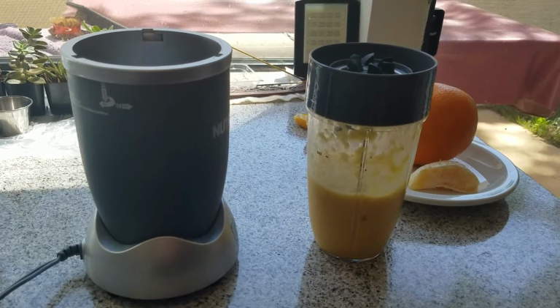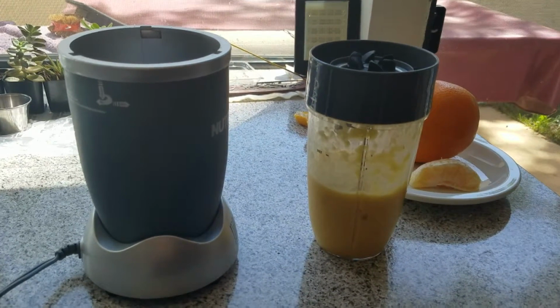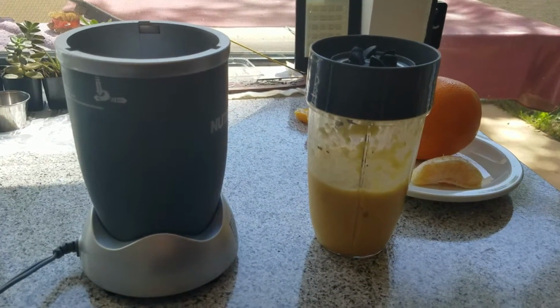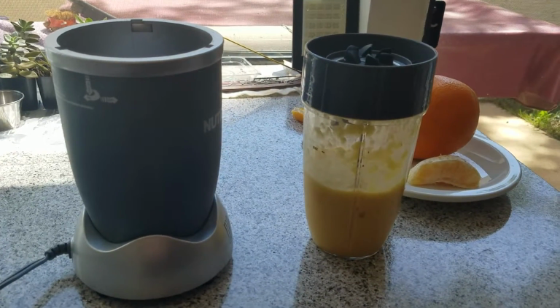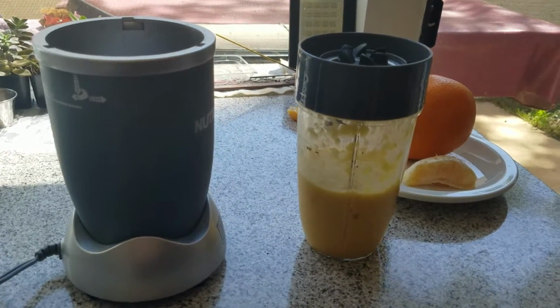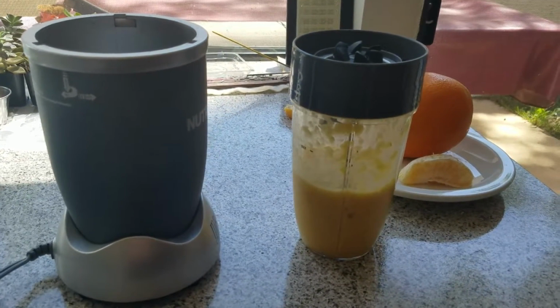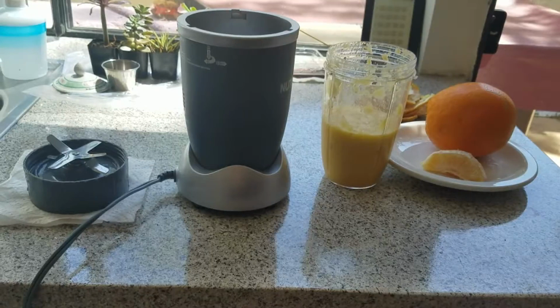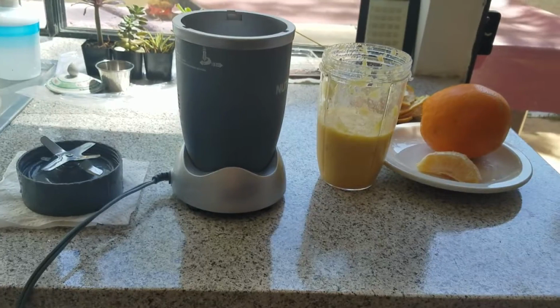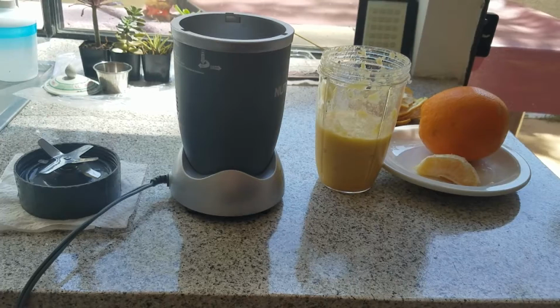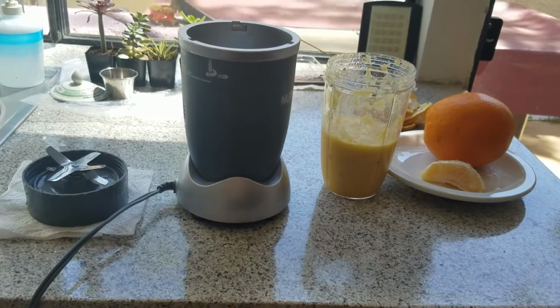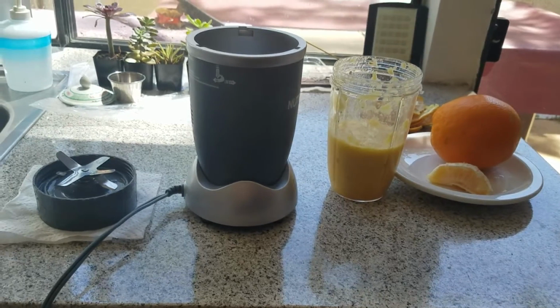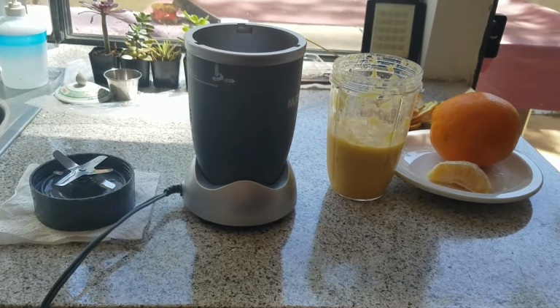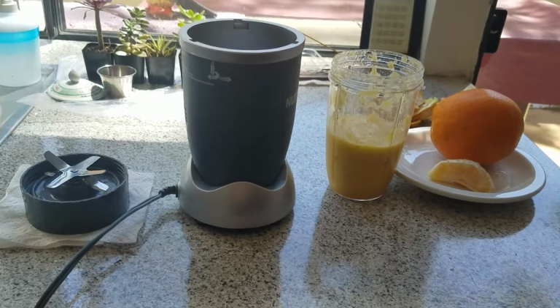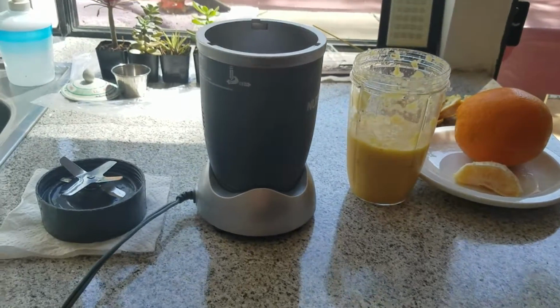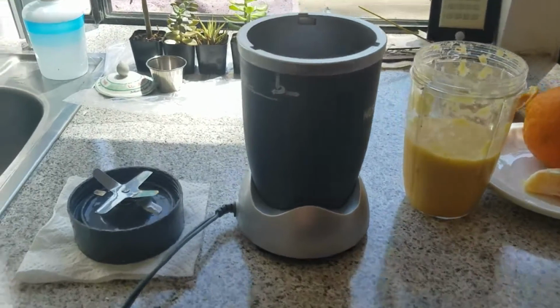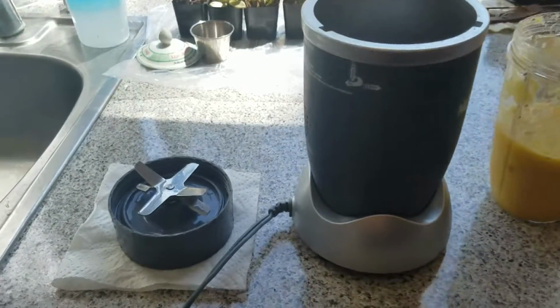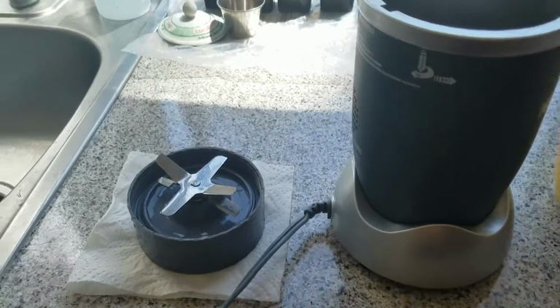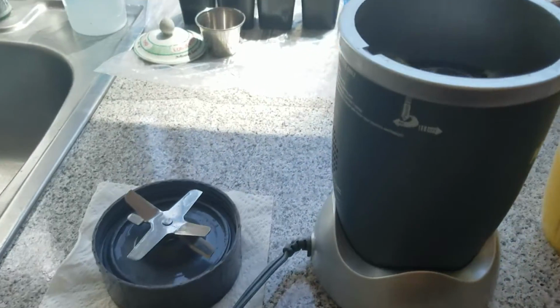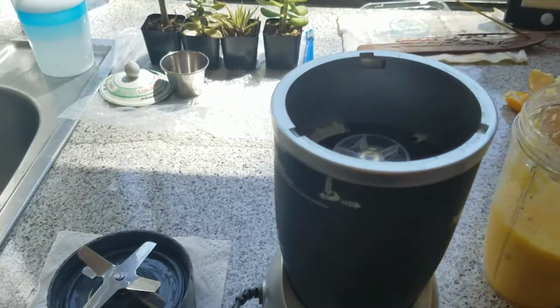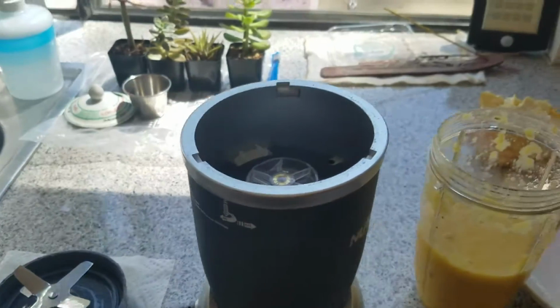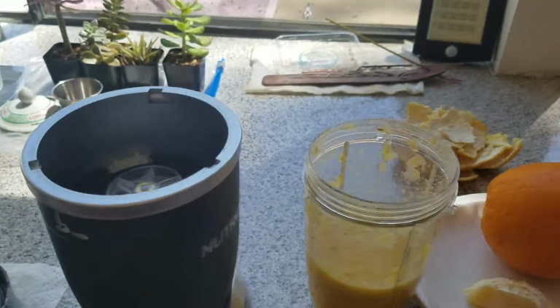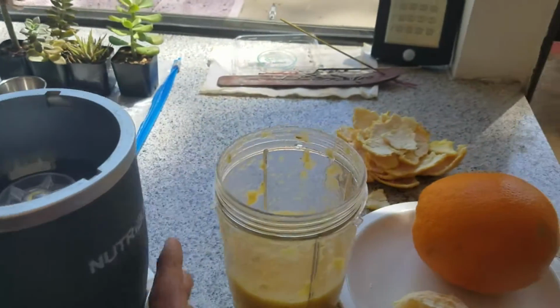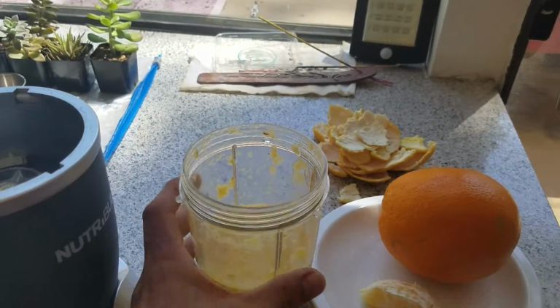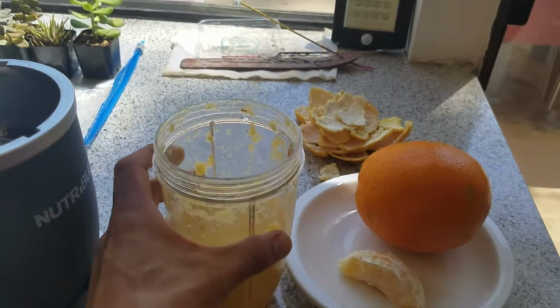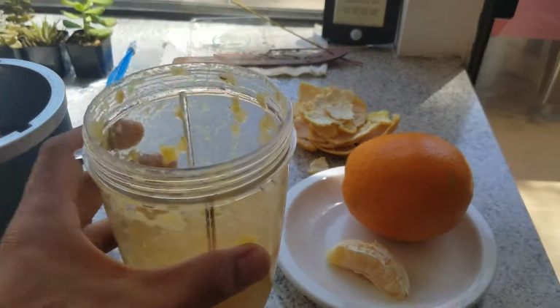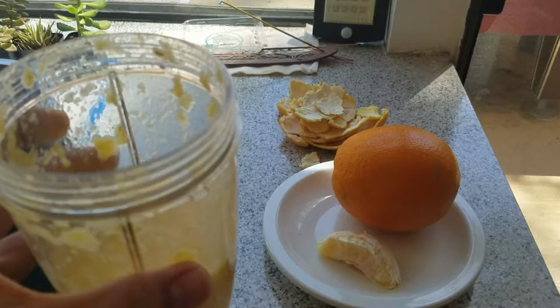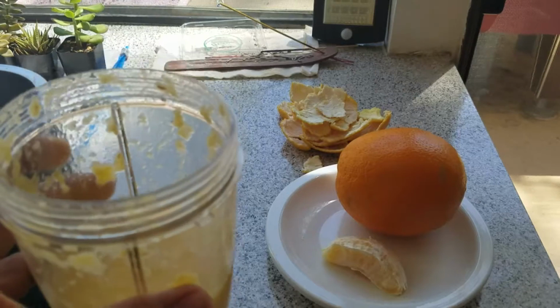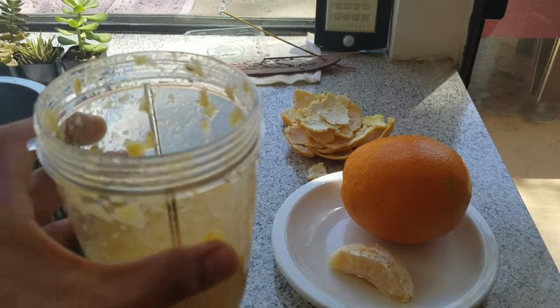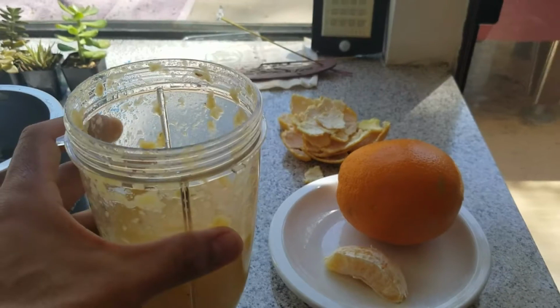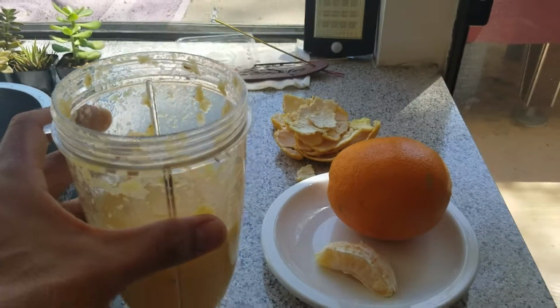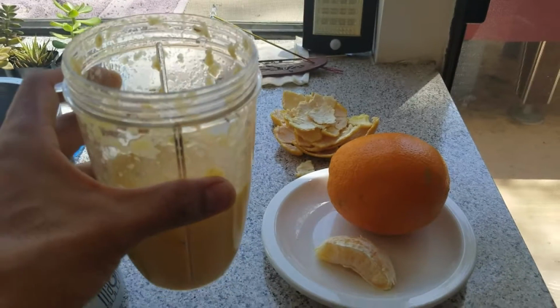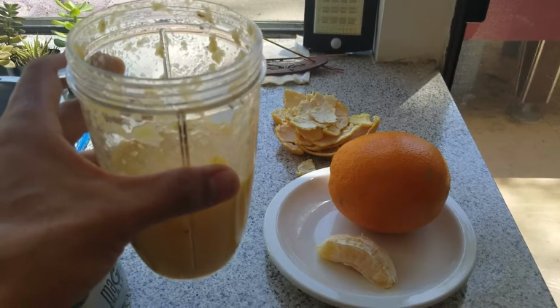Go ahead and pull your top off and unscrew. At this point go ahead and clean your lid — you got your Nutribullet and you got your juice. A-OK, ready for the trail baby.